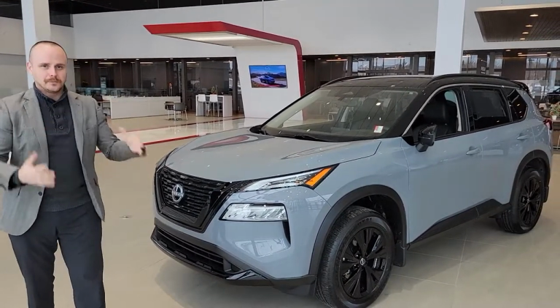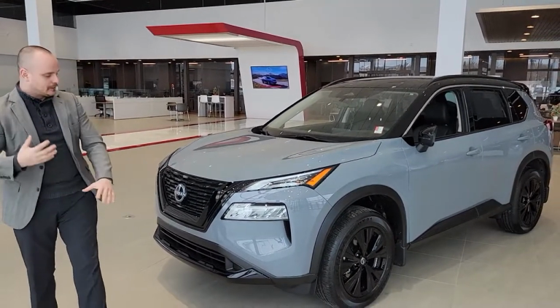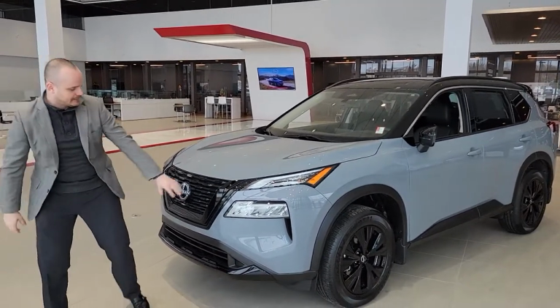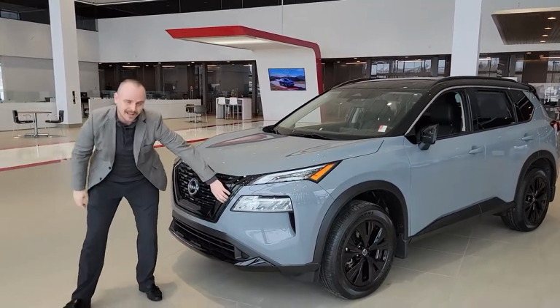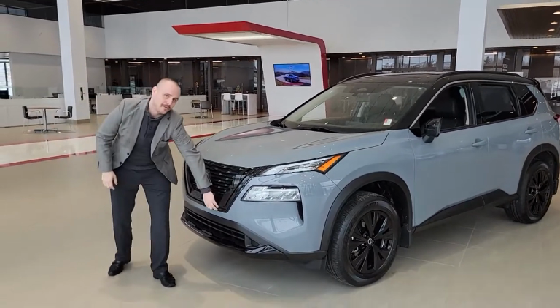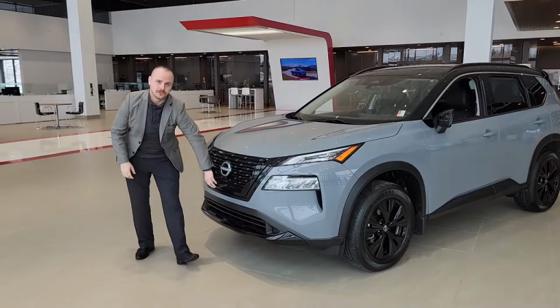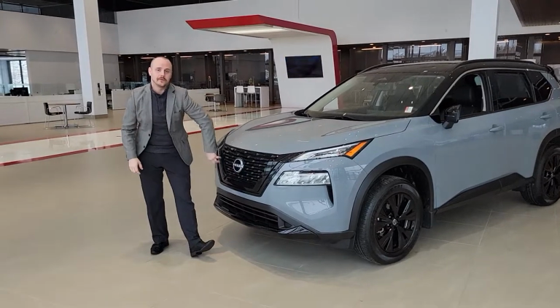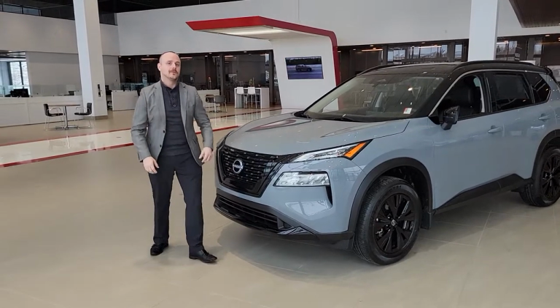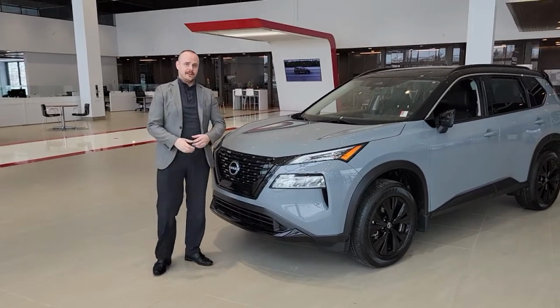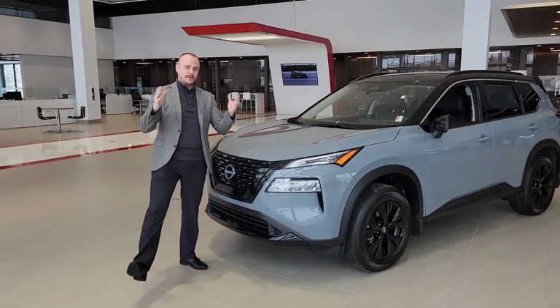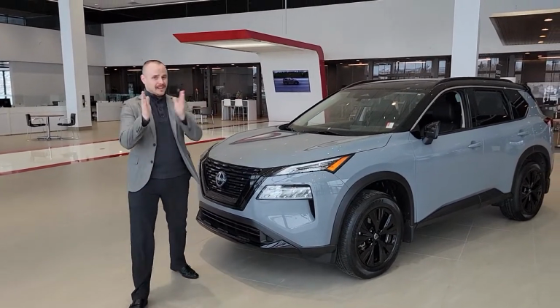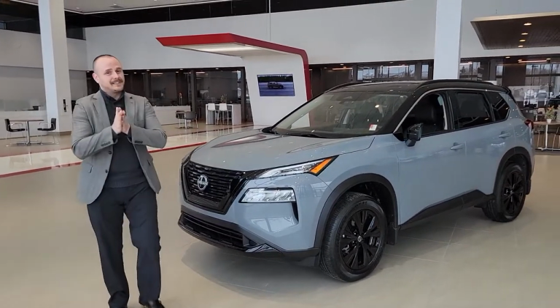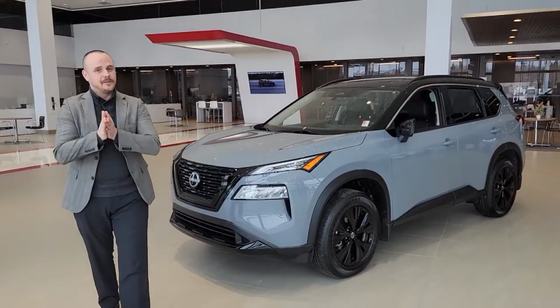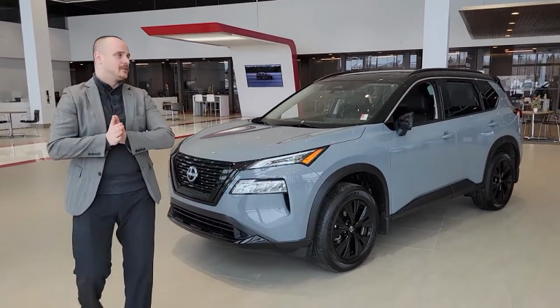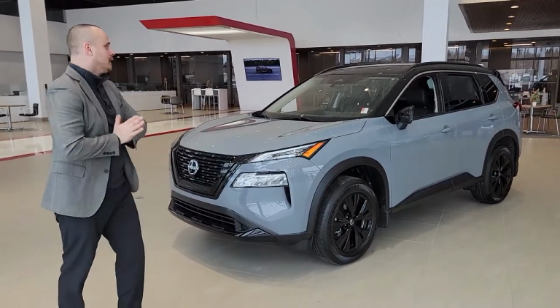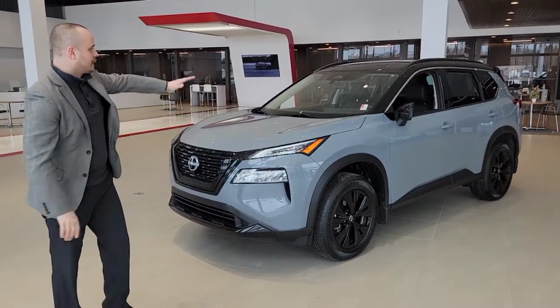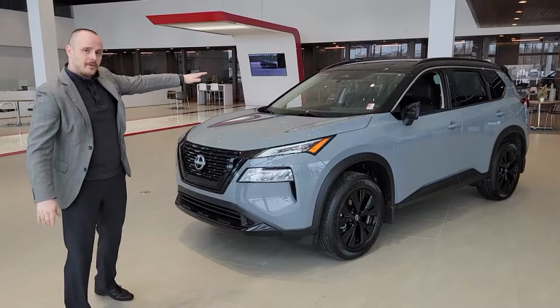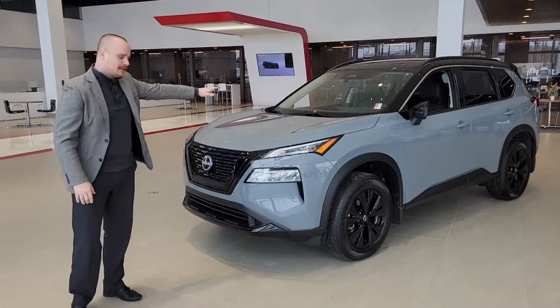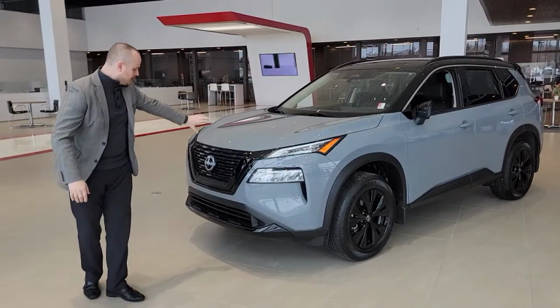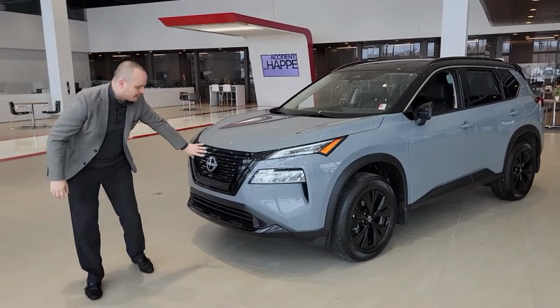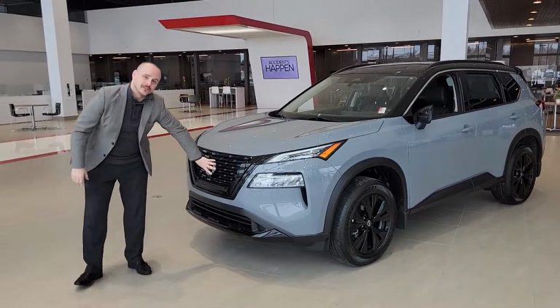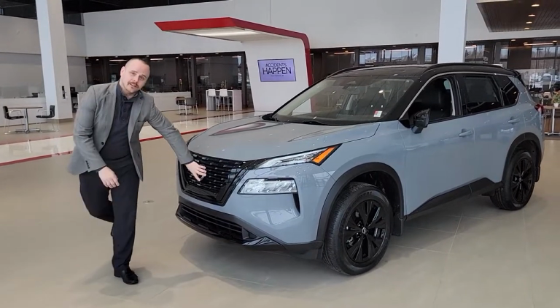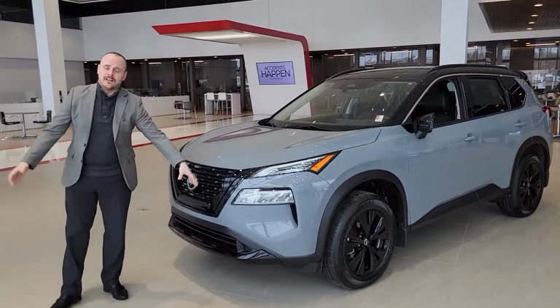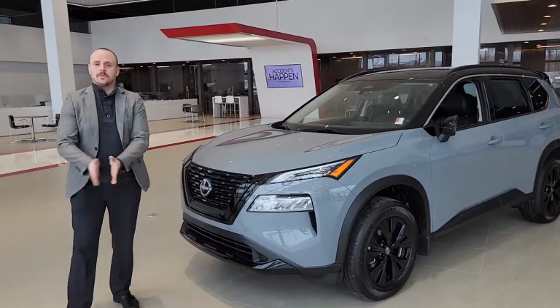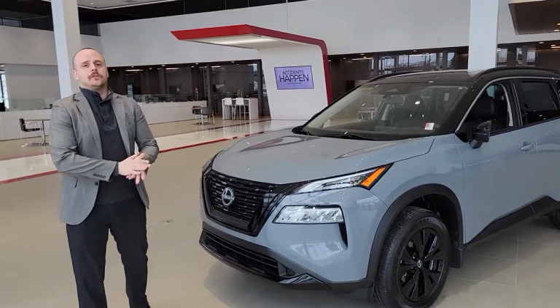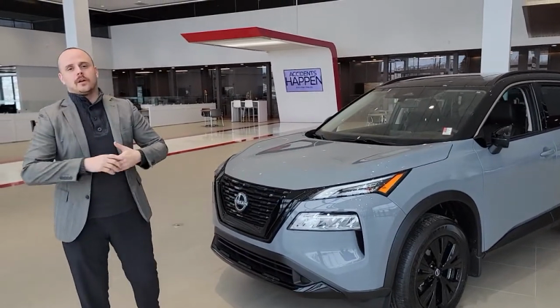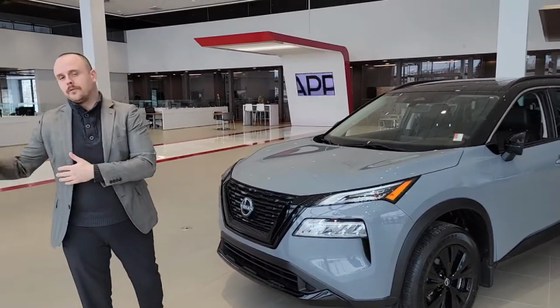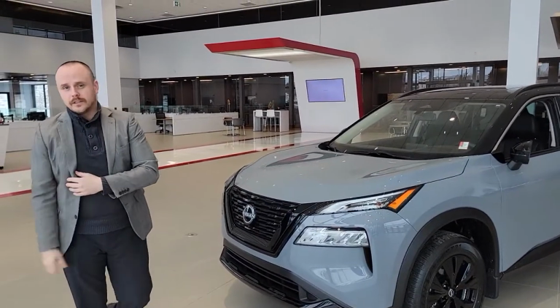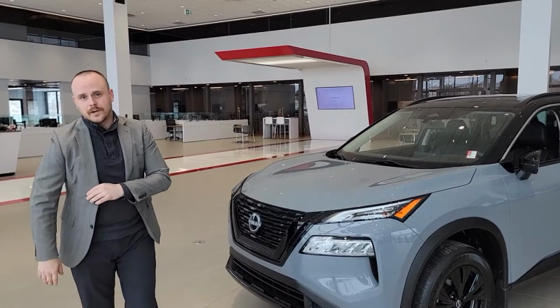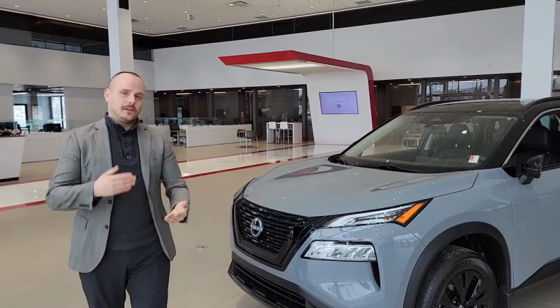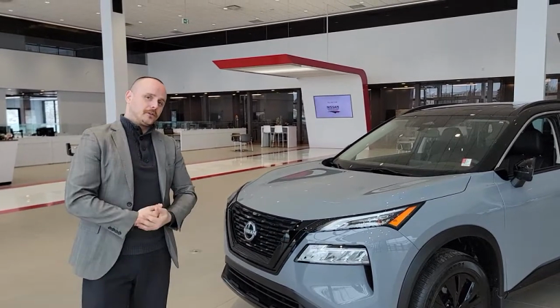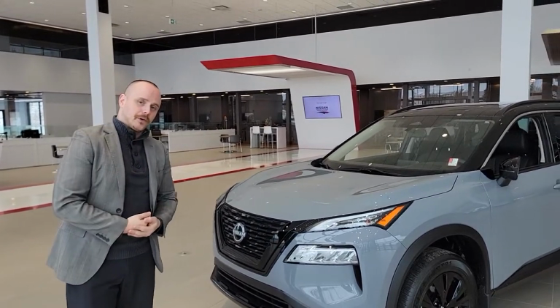That's a pretty cool thing — the blackout V-motion grille we got going on here. It's got a lot of safety features too: the camera right at the top and there's a radar sensor here, which is going to work for your forward collision warning as well as your emergency braking.